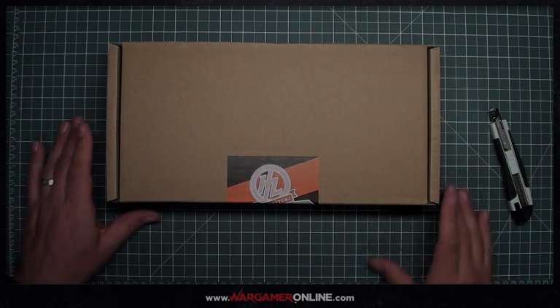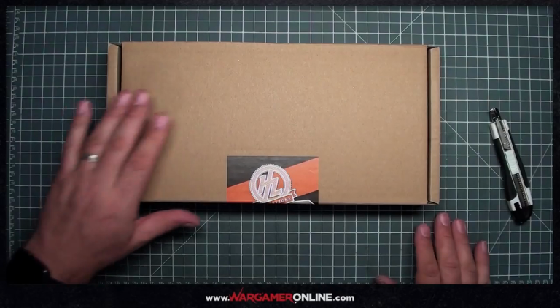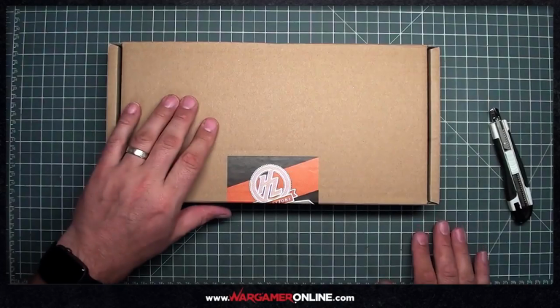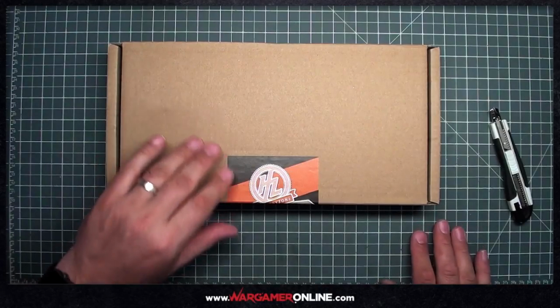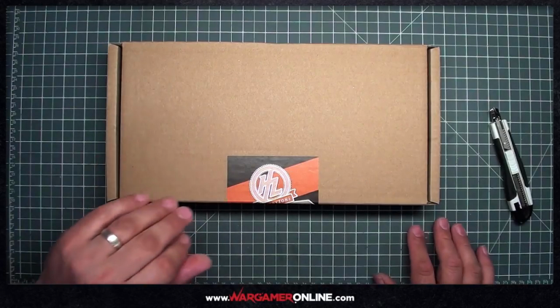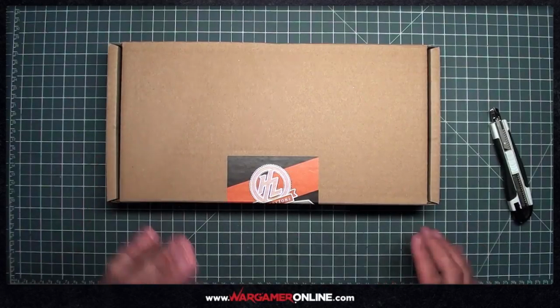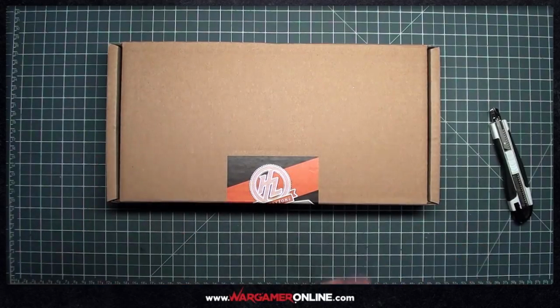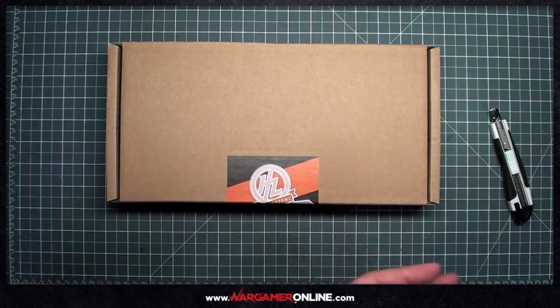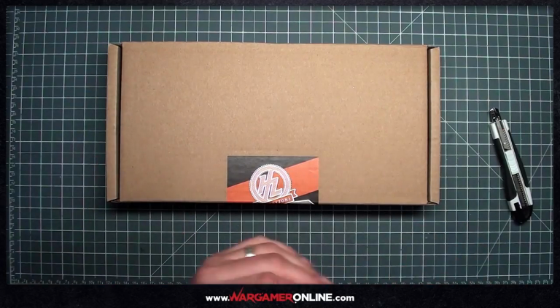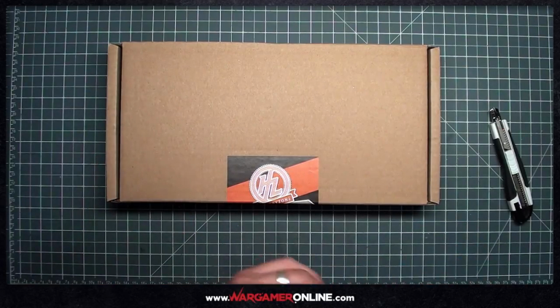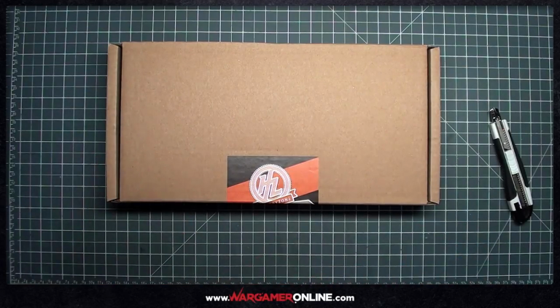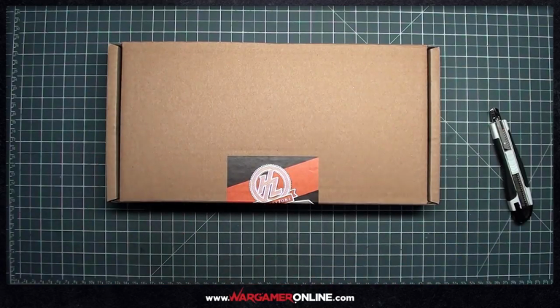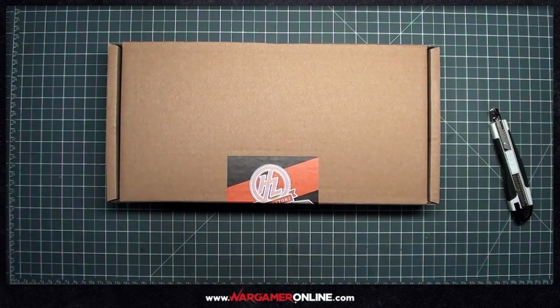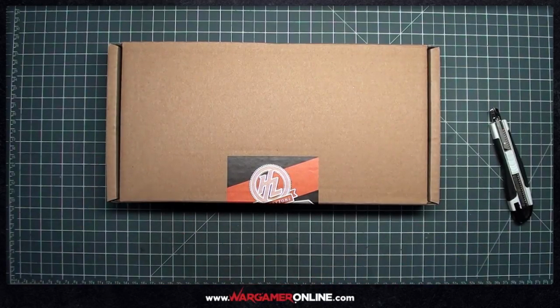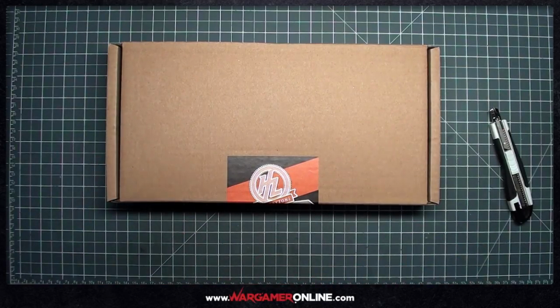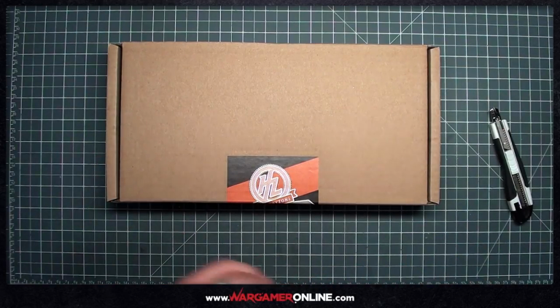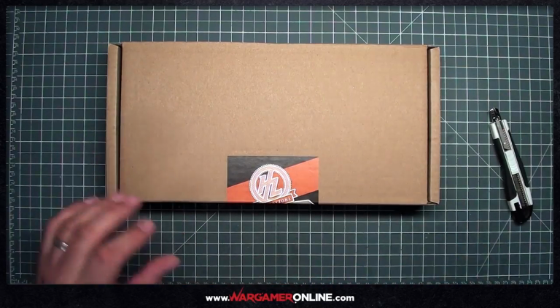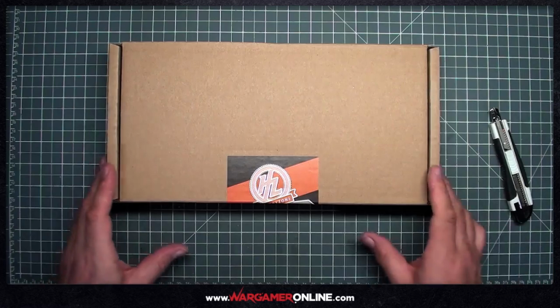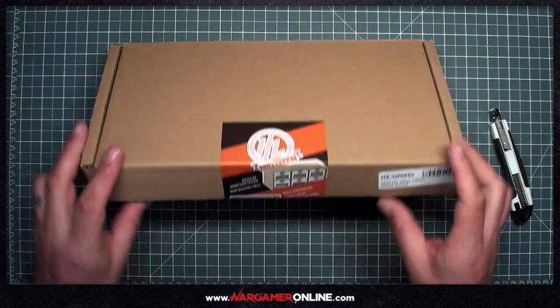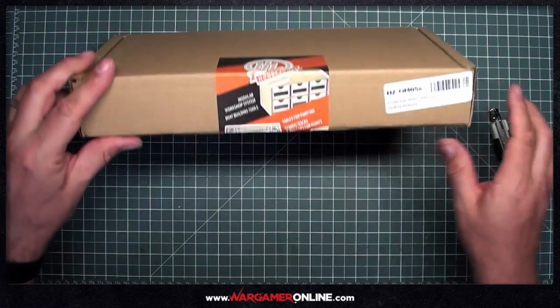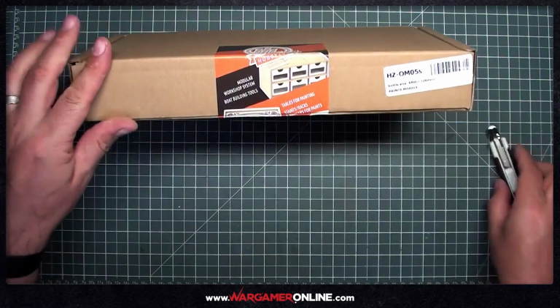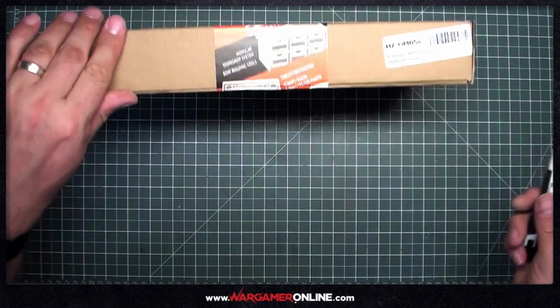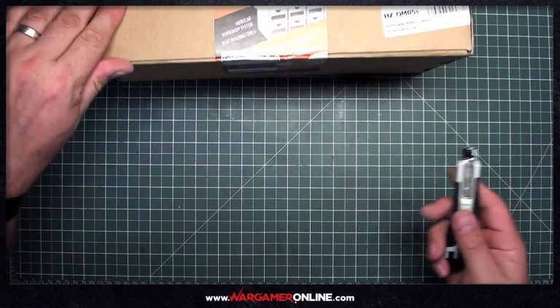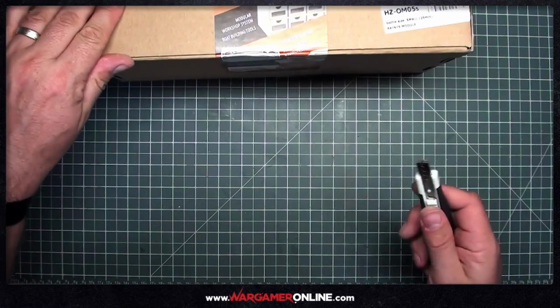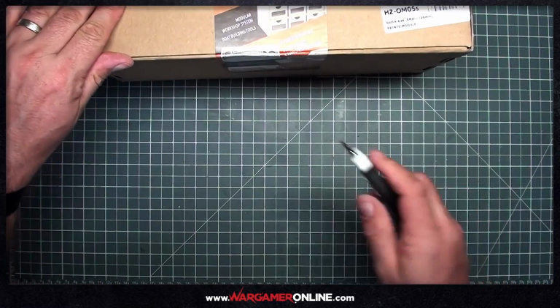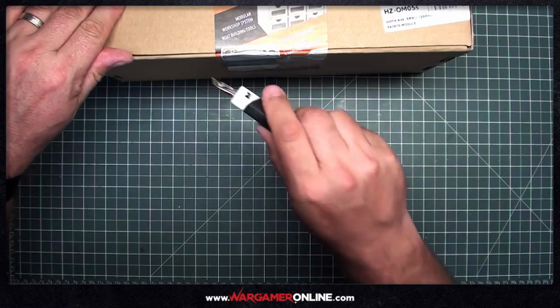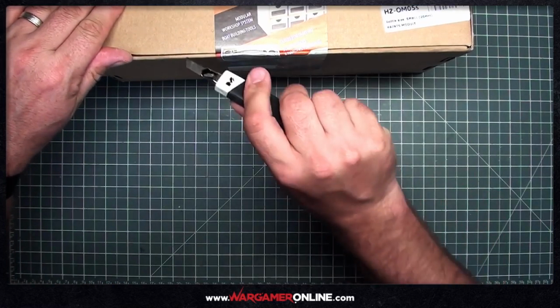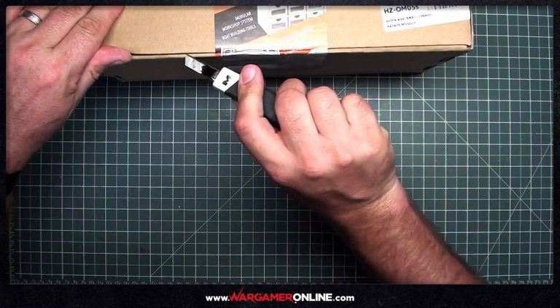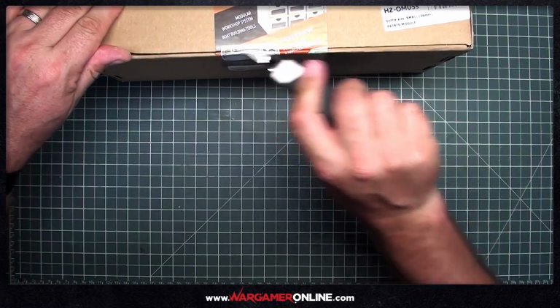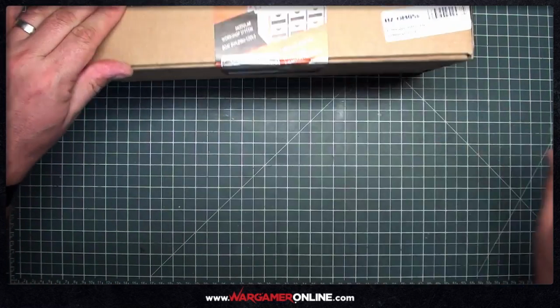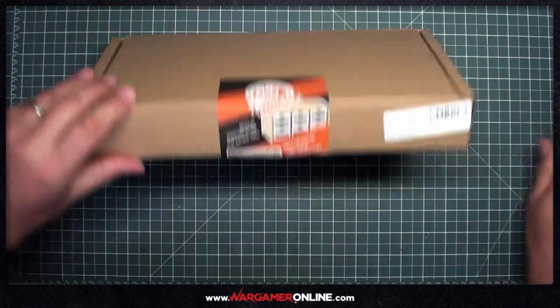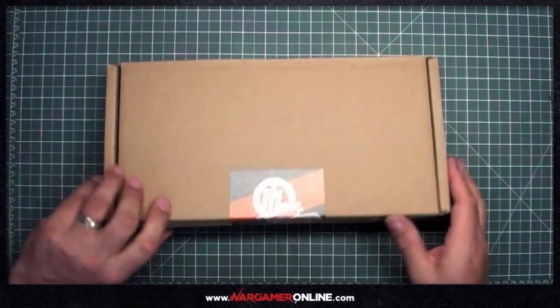Hi, it's Phil from Wargamer Online and today we're going to be looking at building Hobby Zones OM-05S Small Bottle Rack.